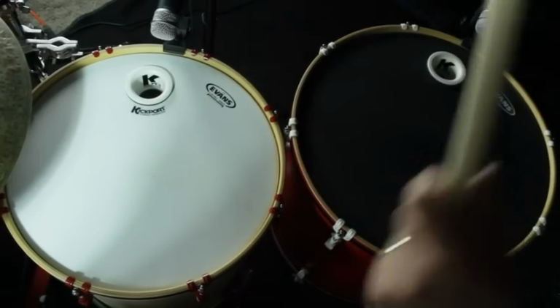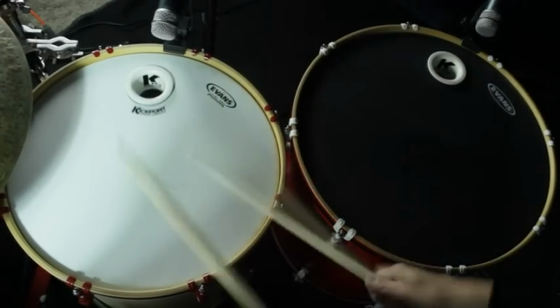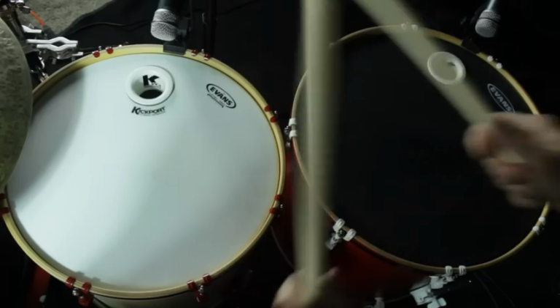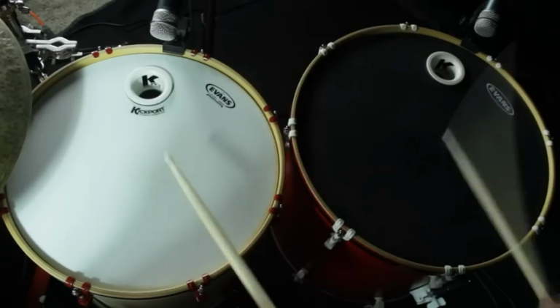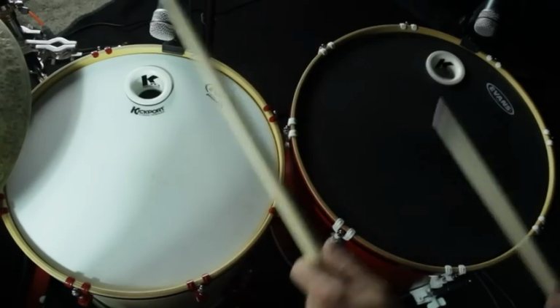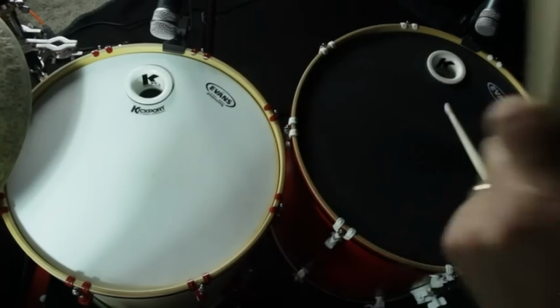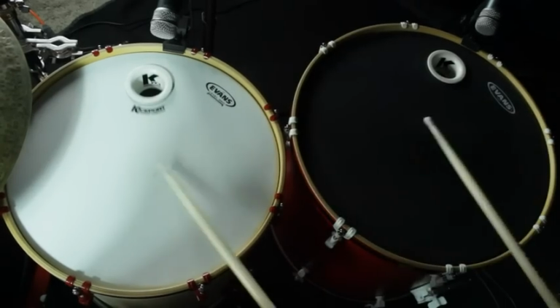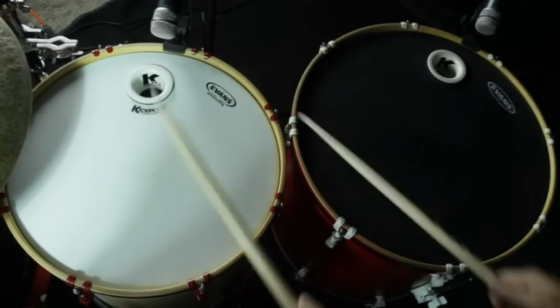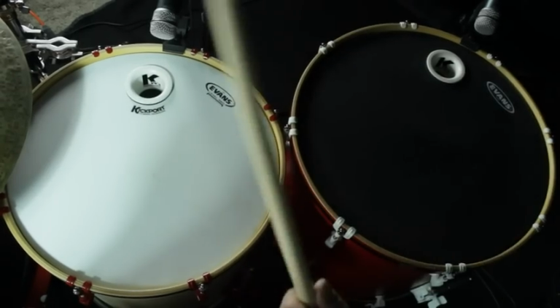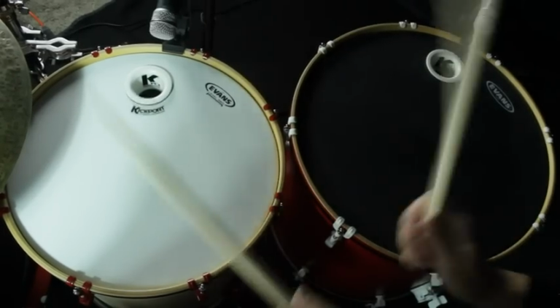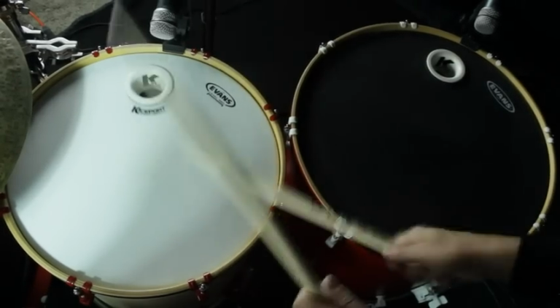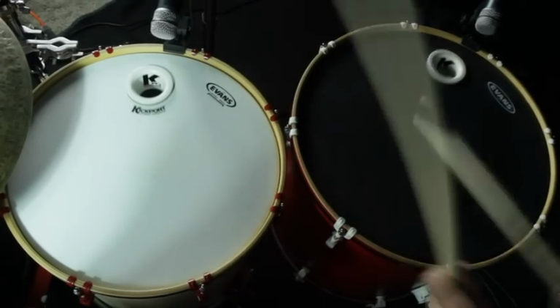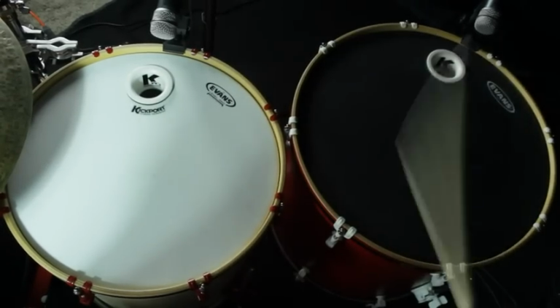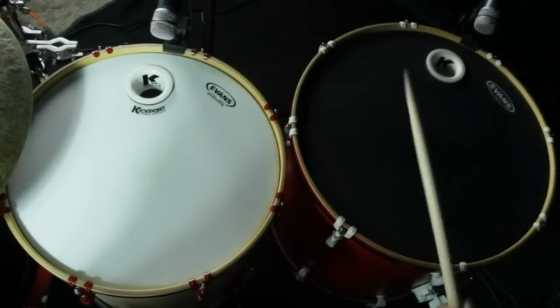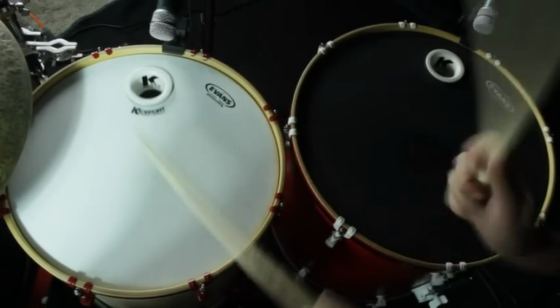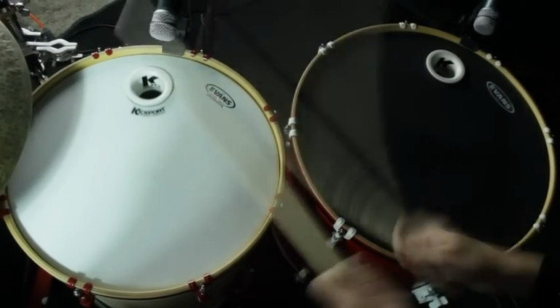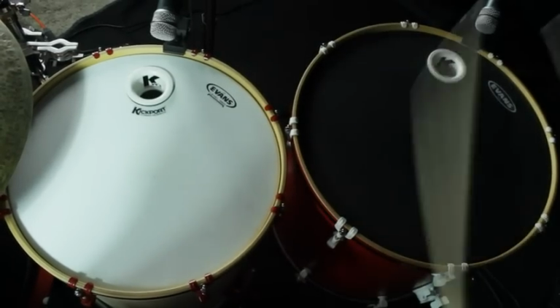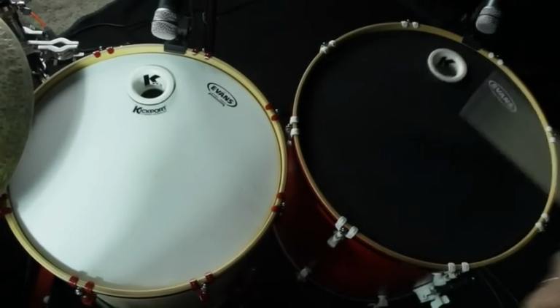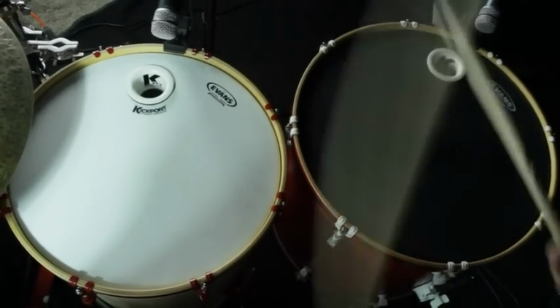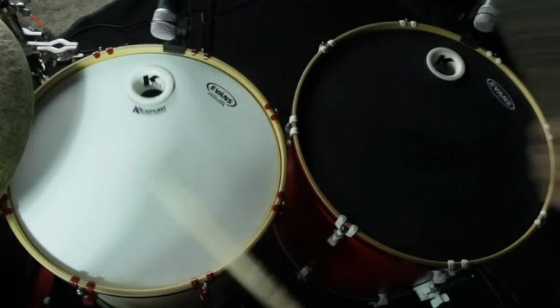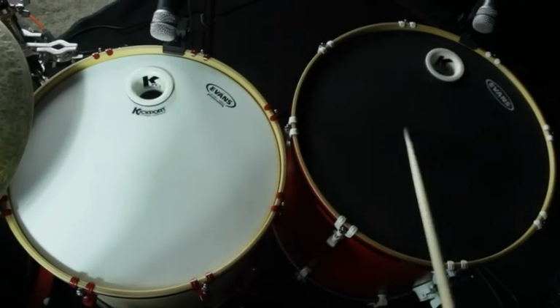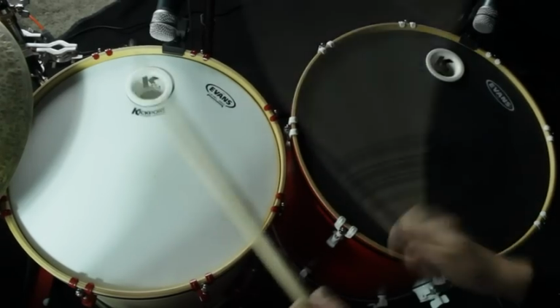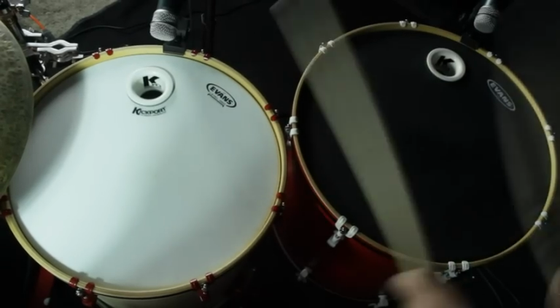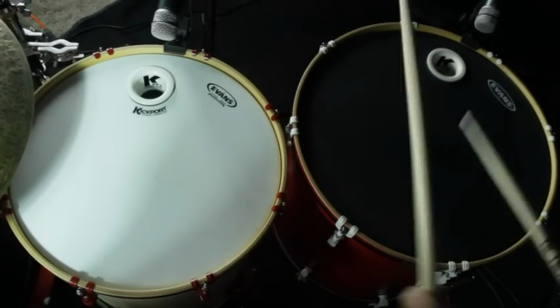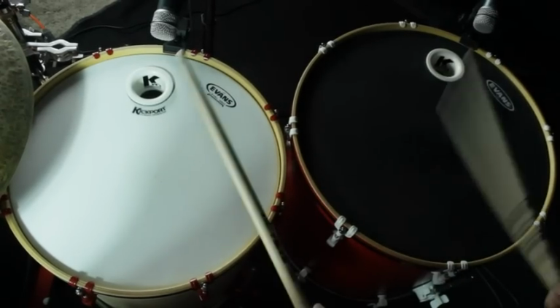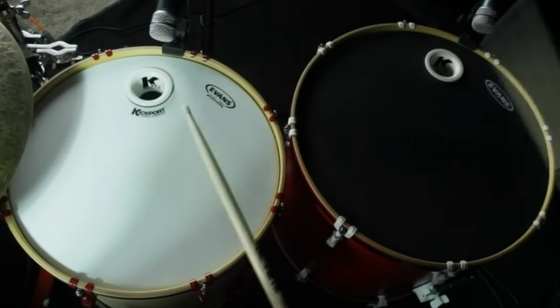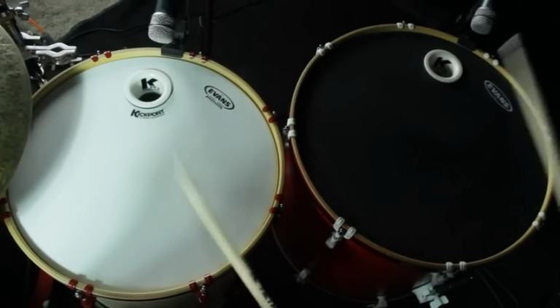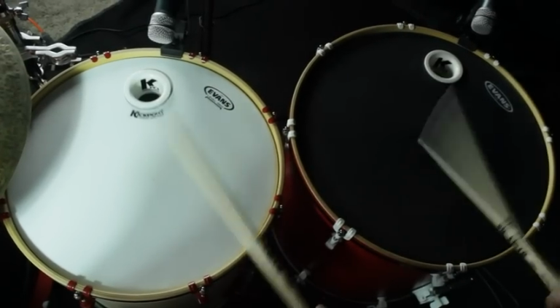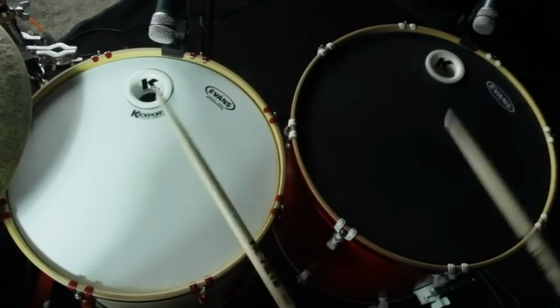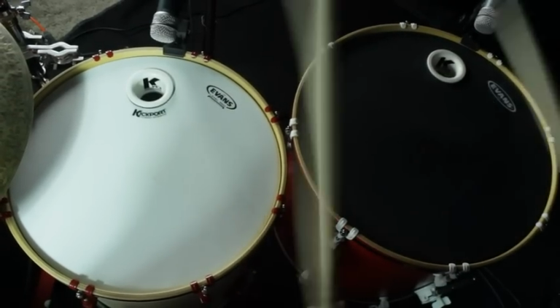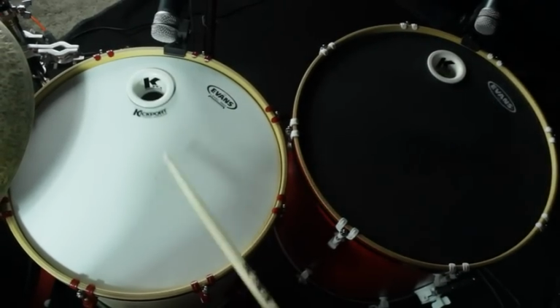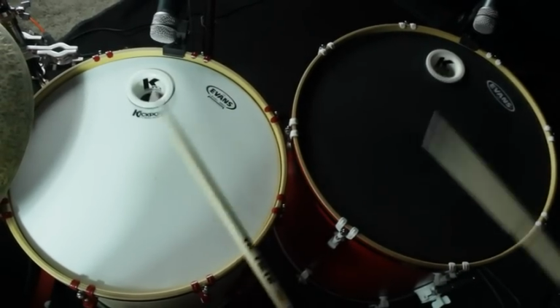While increasing the low-end potential of your floor toms, you will also experience increased feel, response, attack, and playability, while enhancing your drums' natural tone, dynamics, resonance, and clarity.